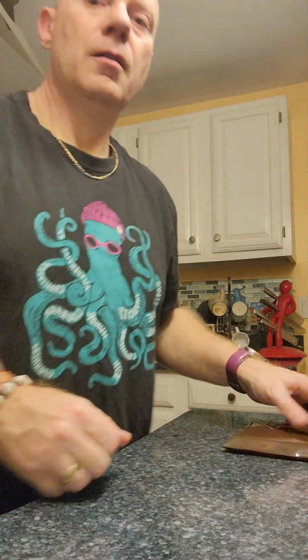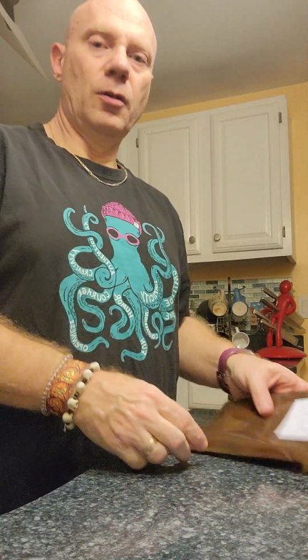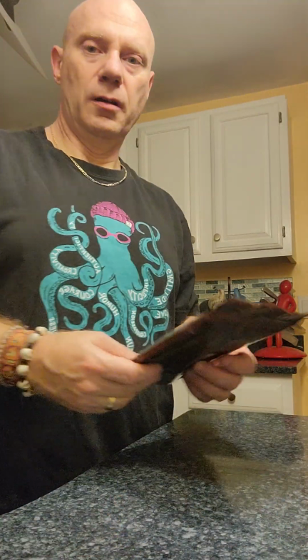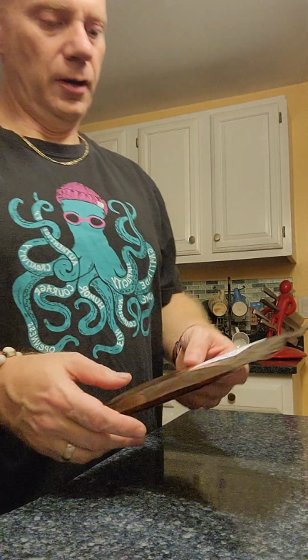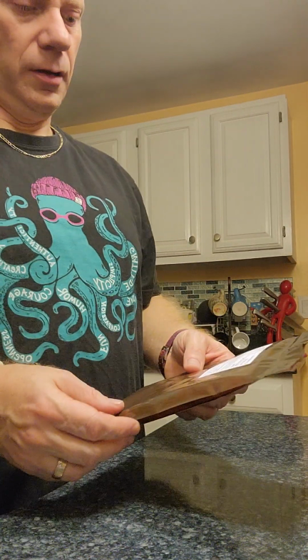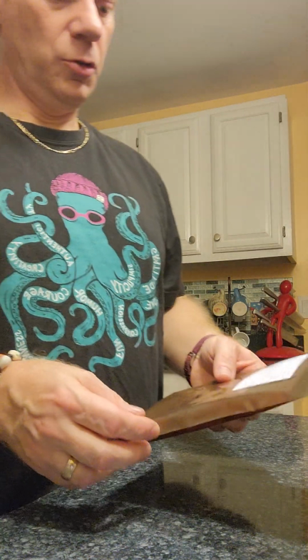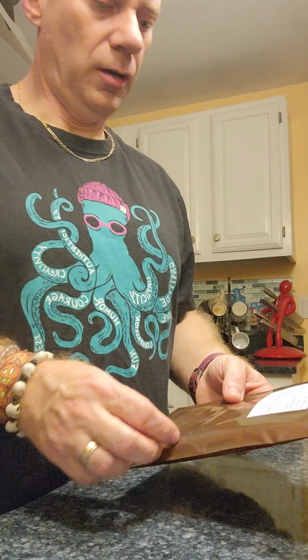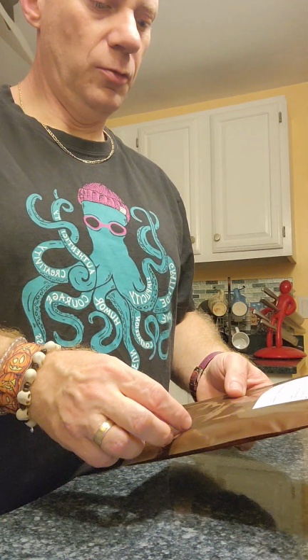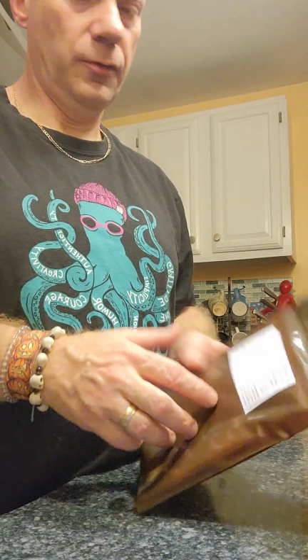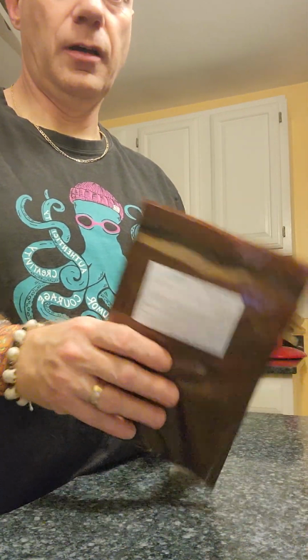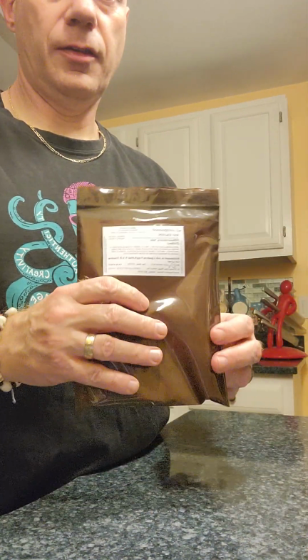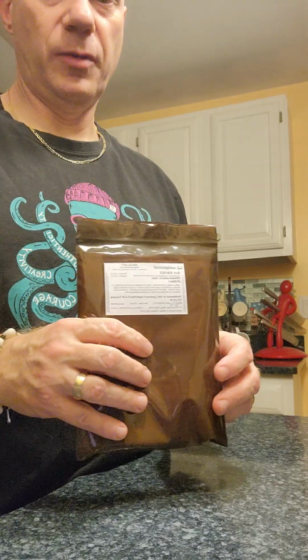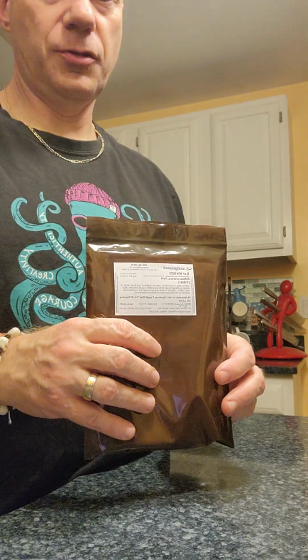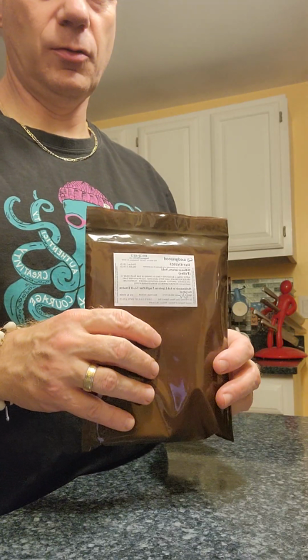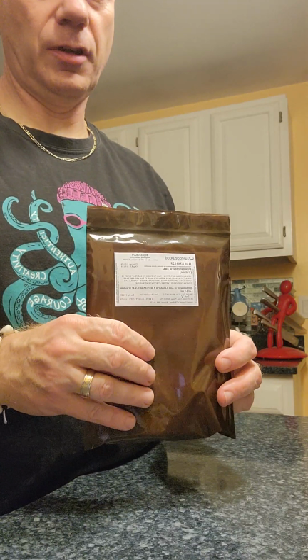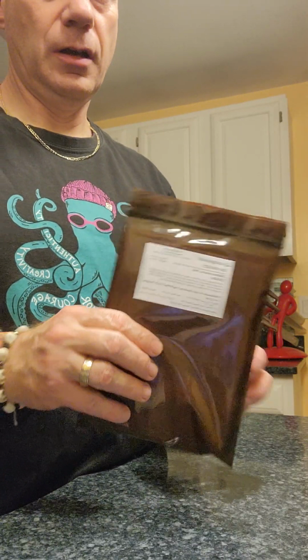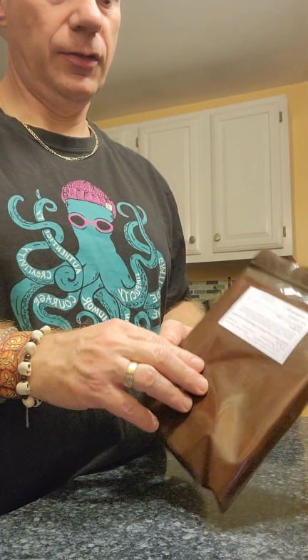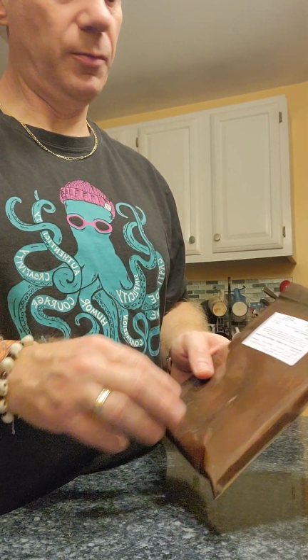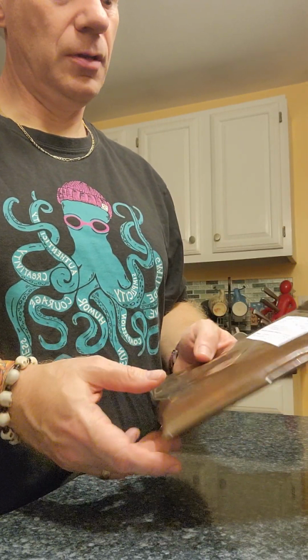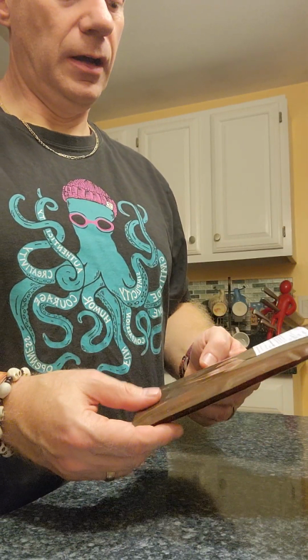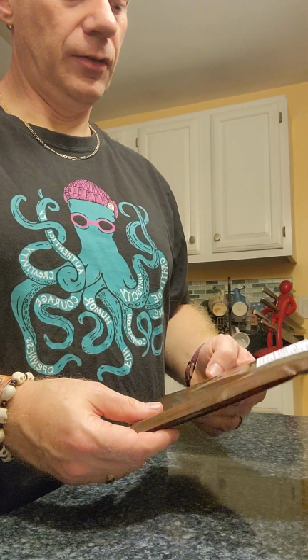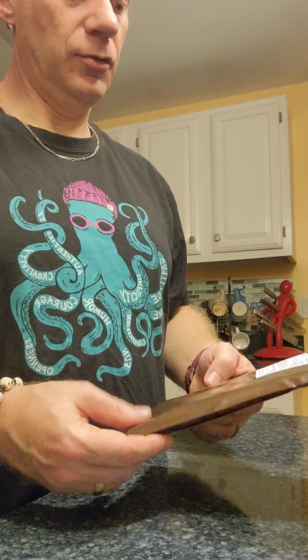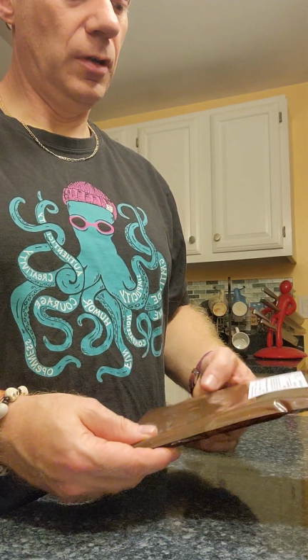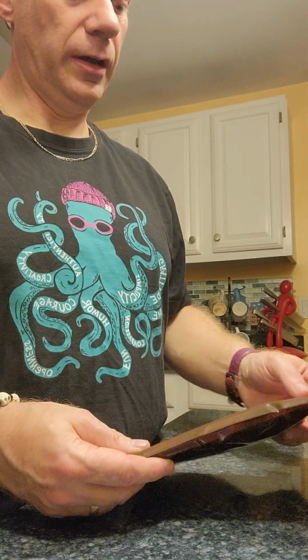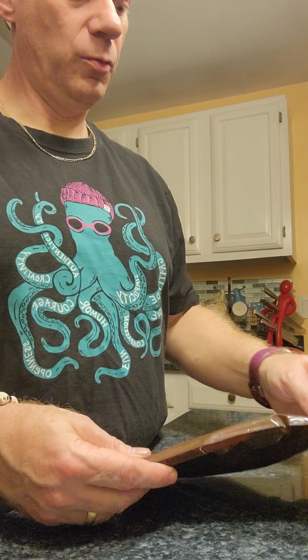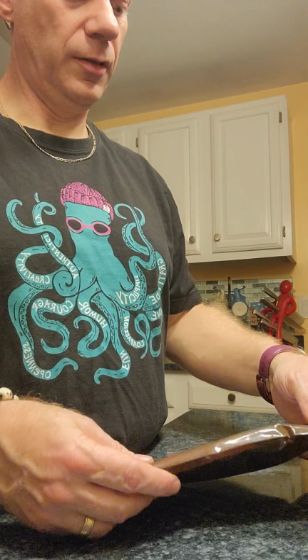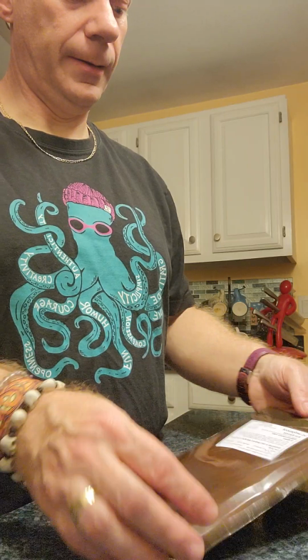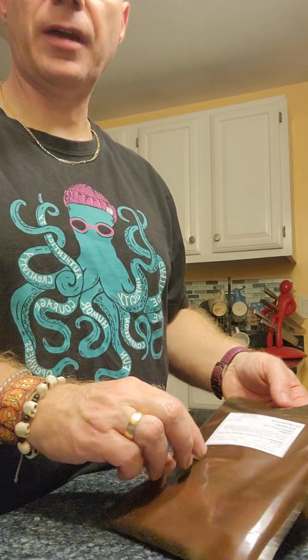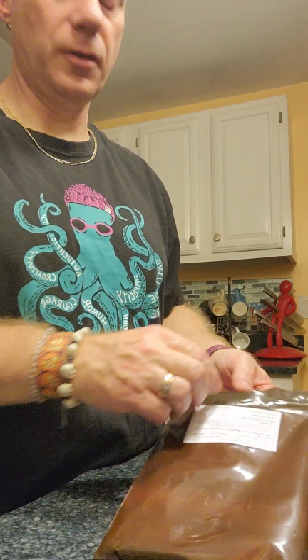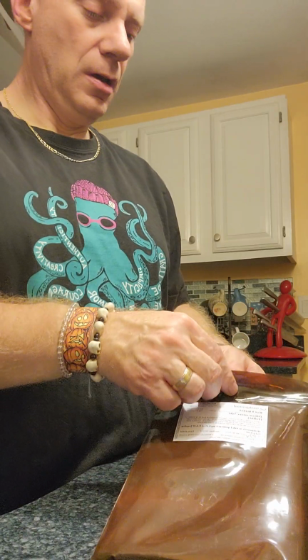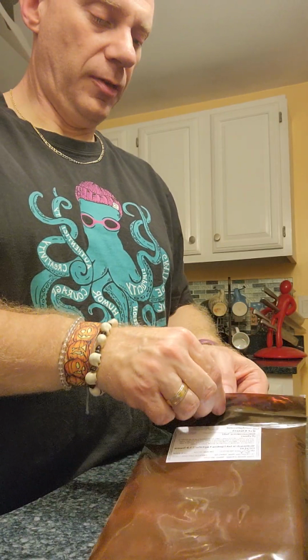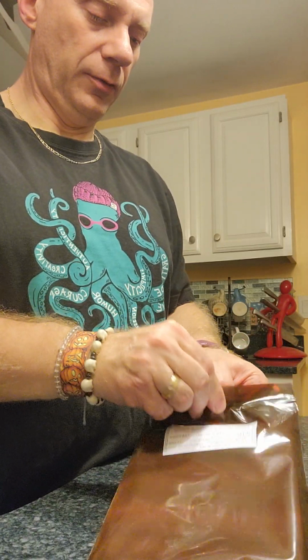In this video I'm going to show you how to give the thyroid medication to Sookie. This is Methimazole. It's designed to help cats with hyperthyroidism.